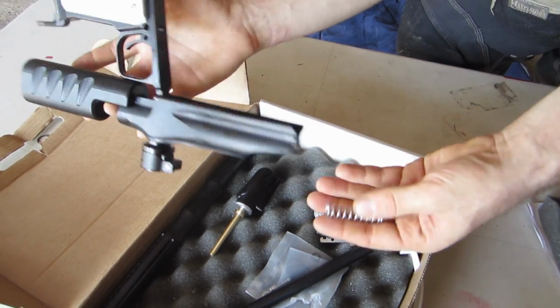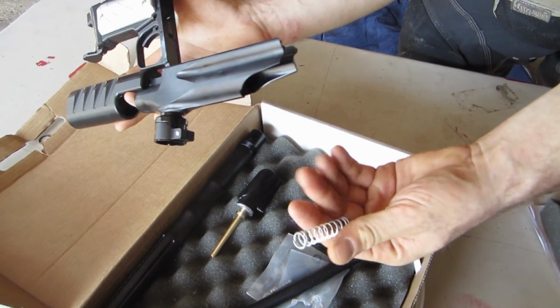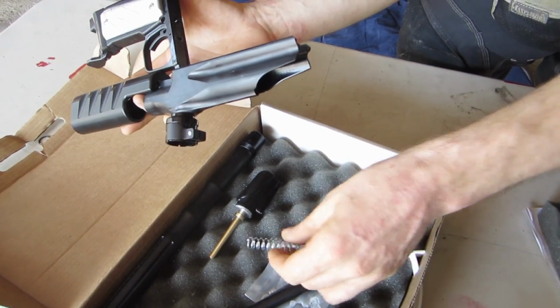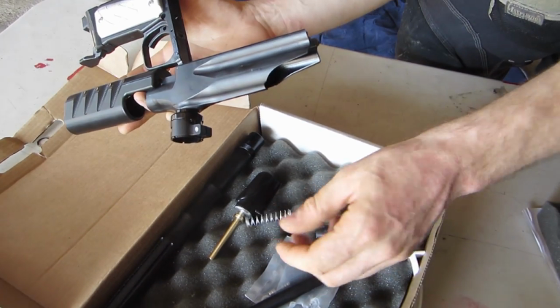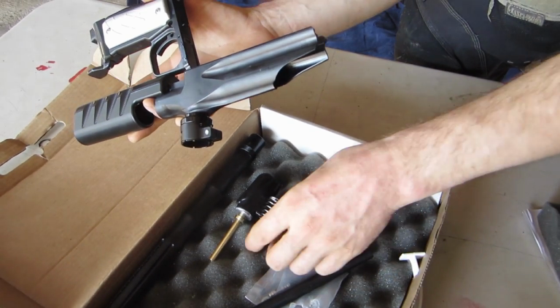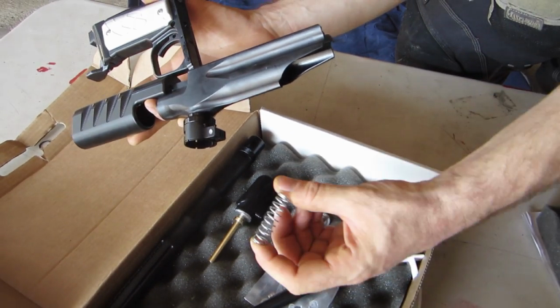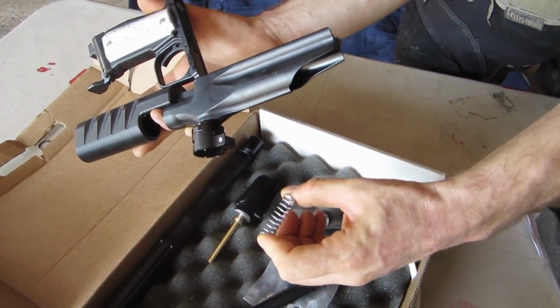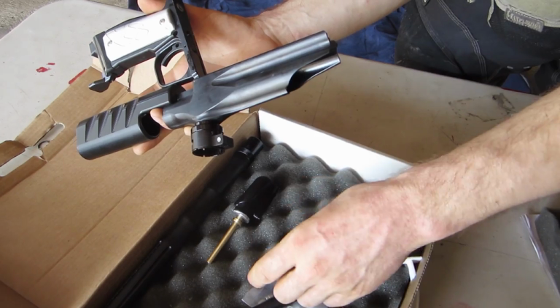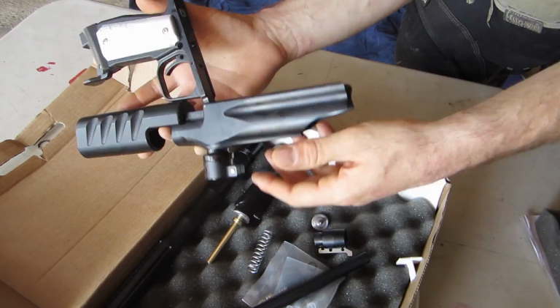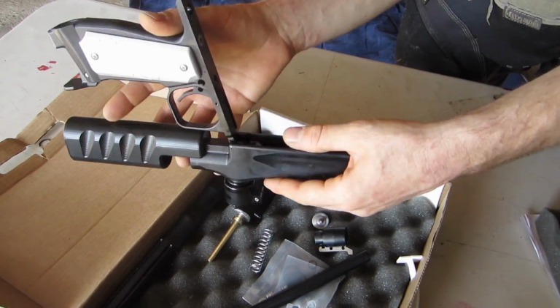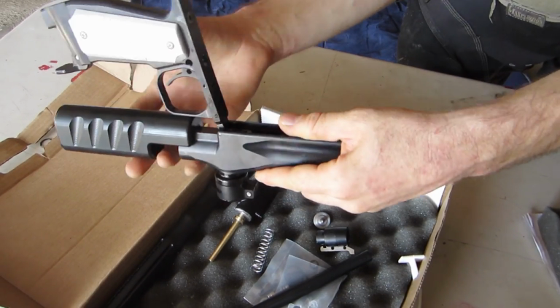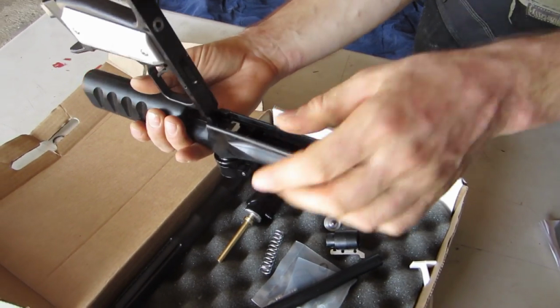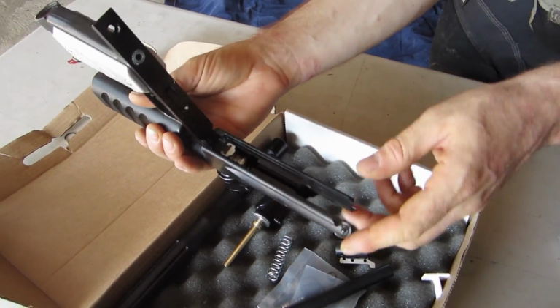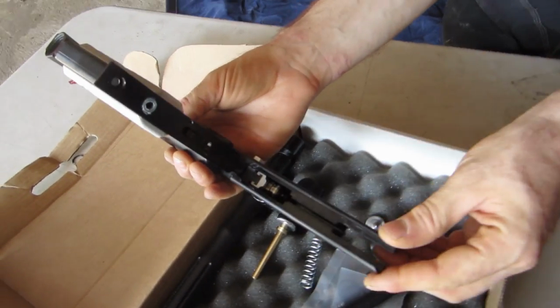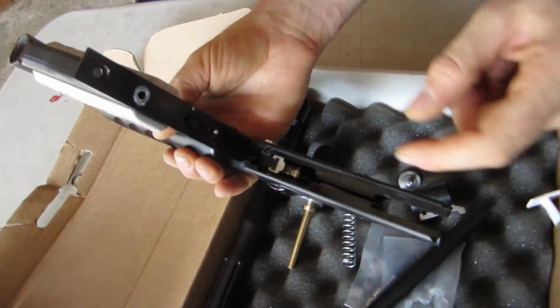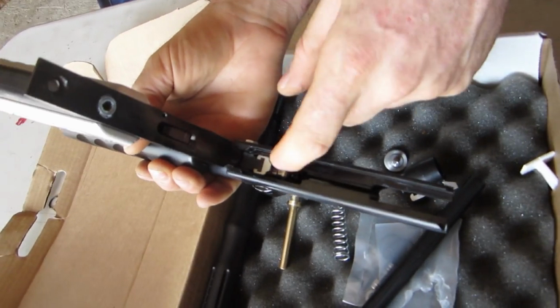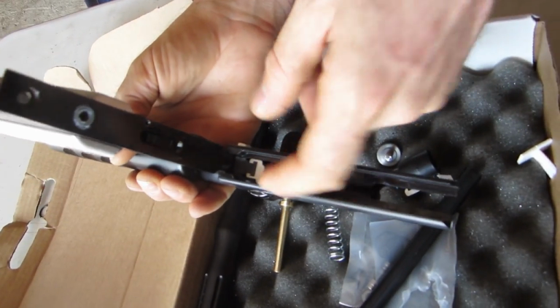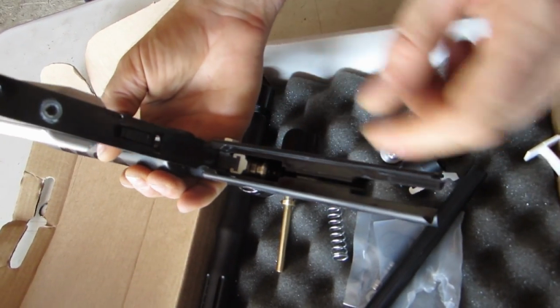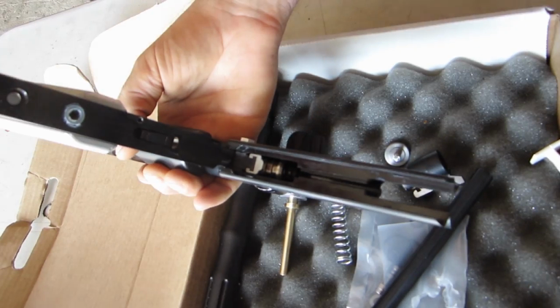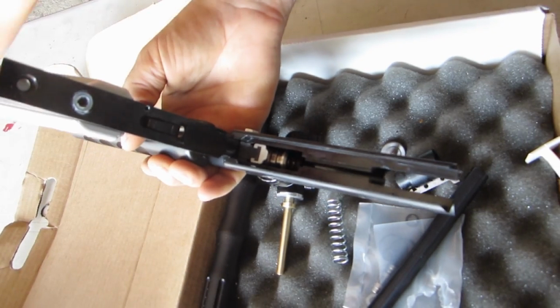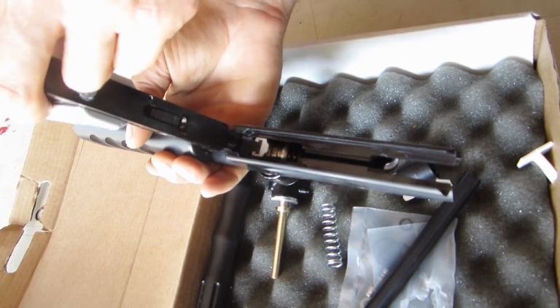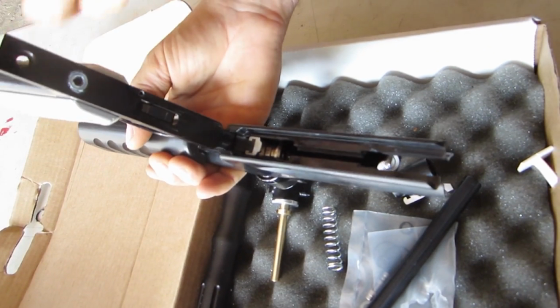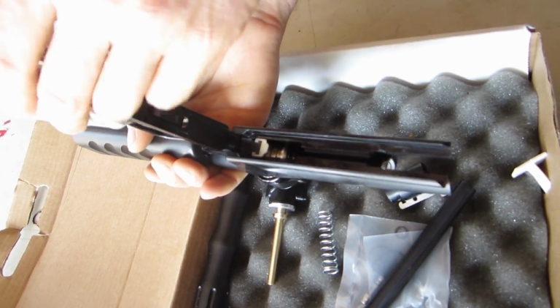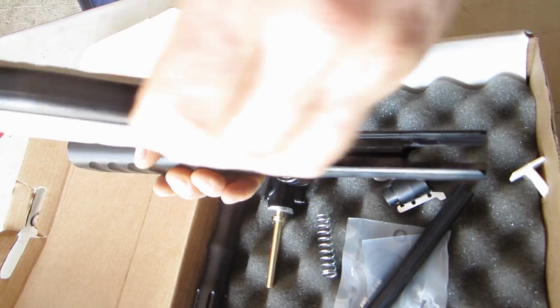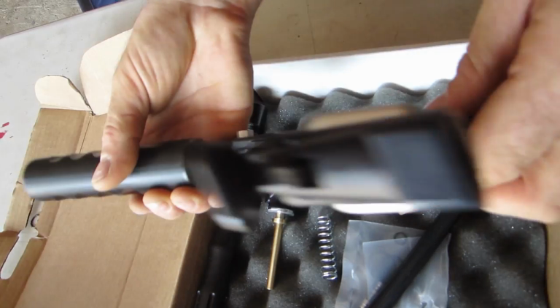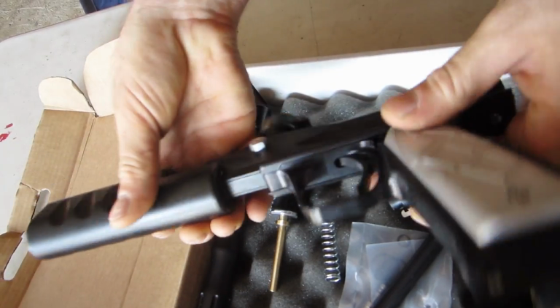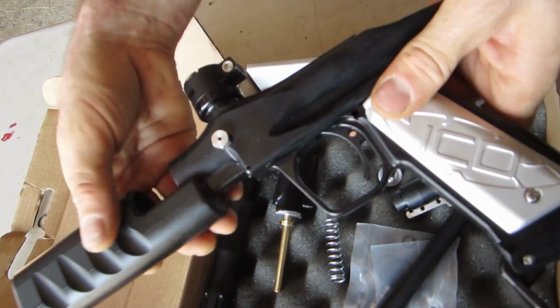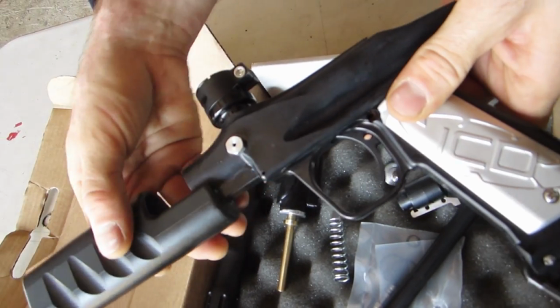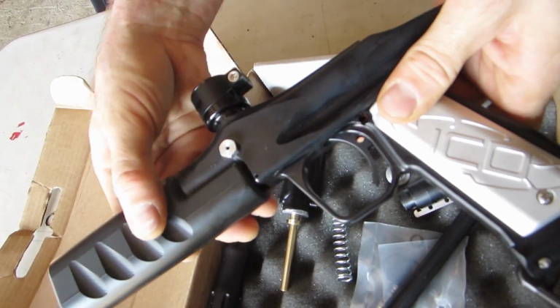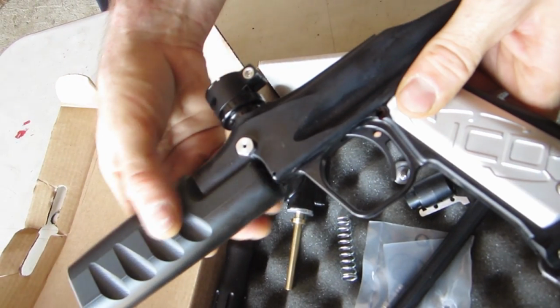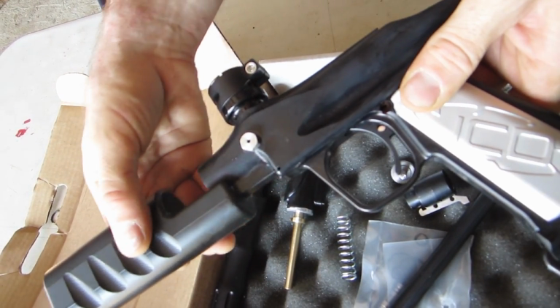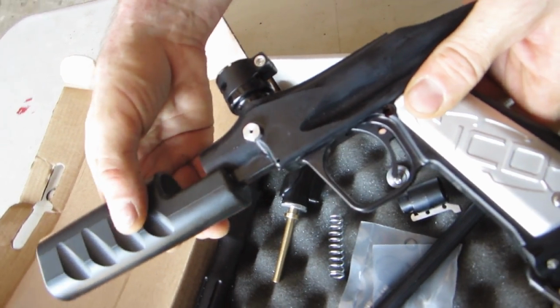There's our mainspring right here. Now we can see that we have our bolt and we have our undercocking clipped into our bolt. Here's our pump action.